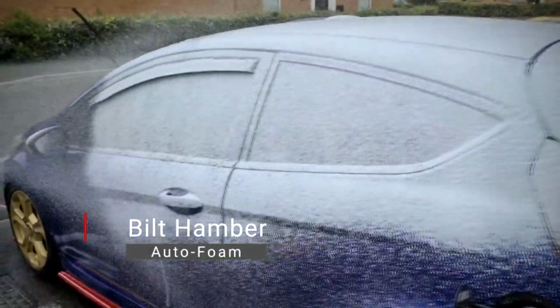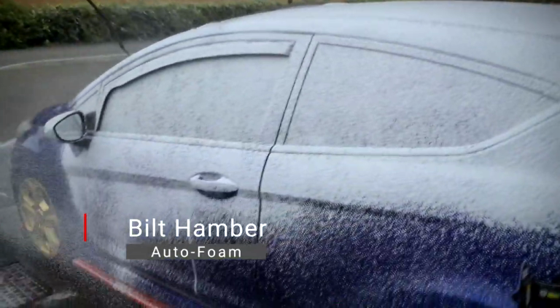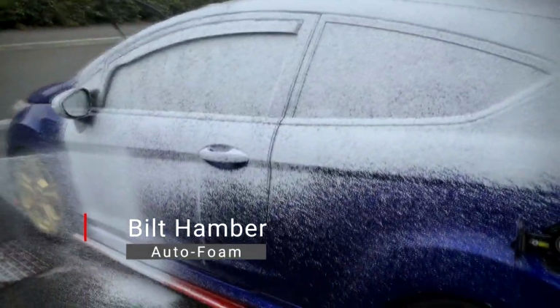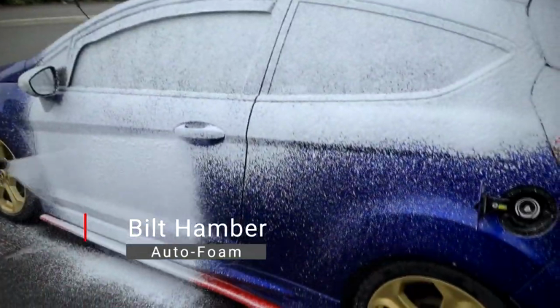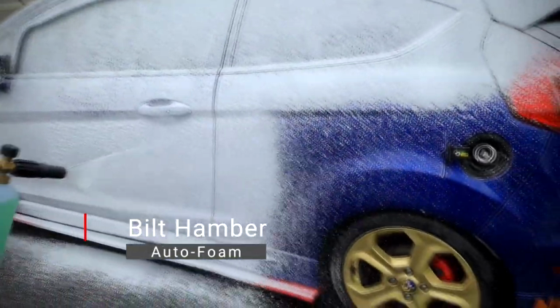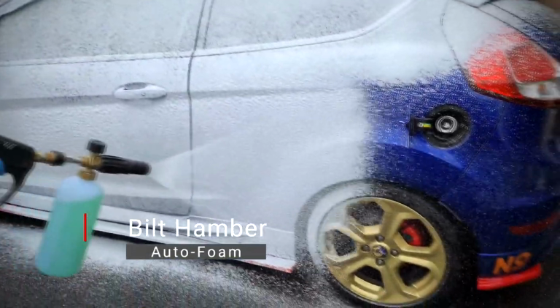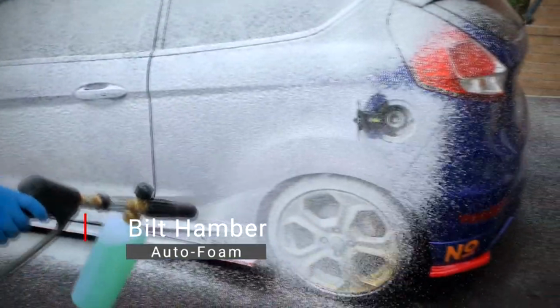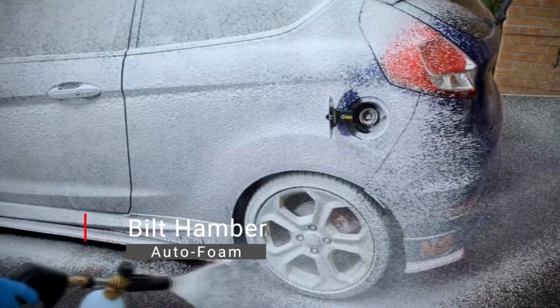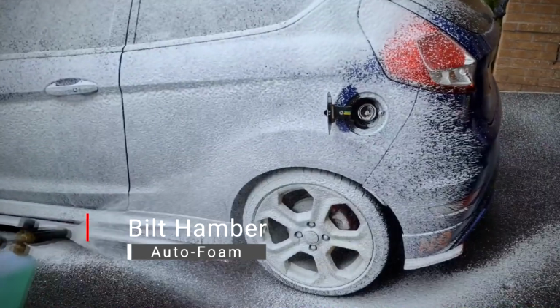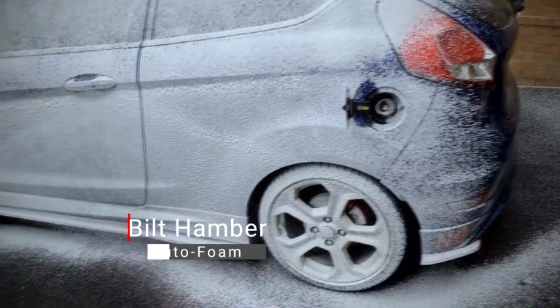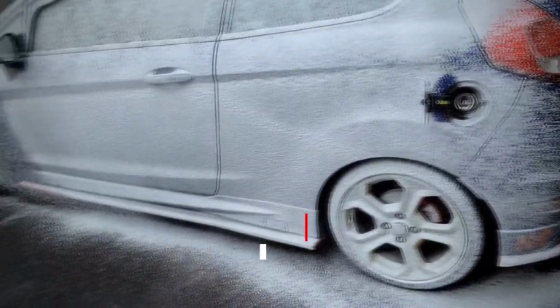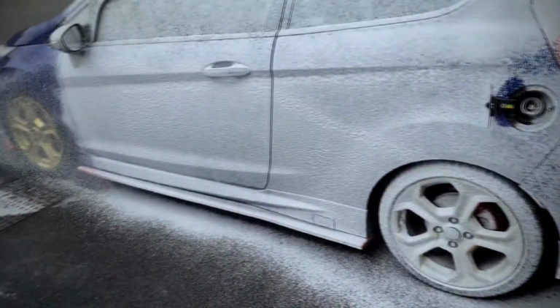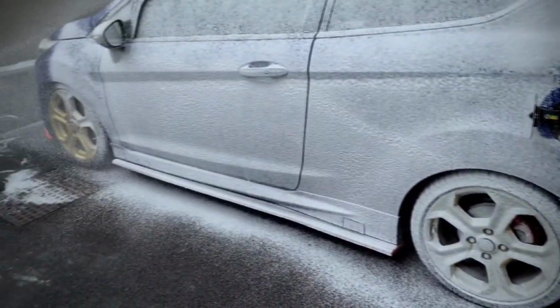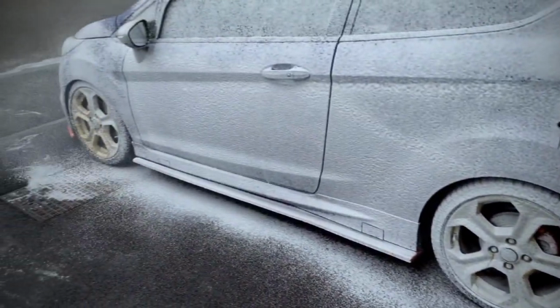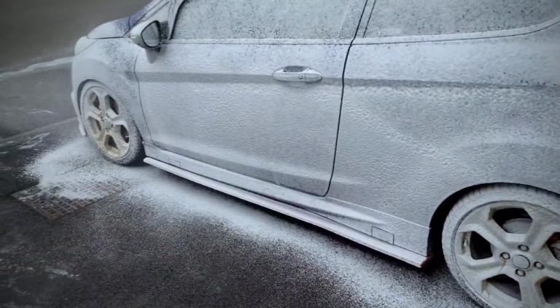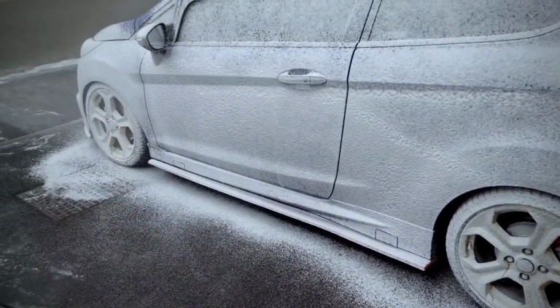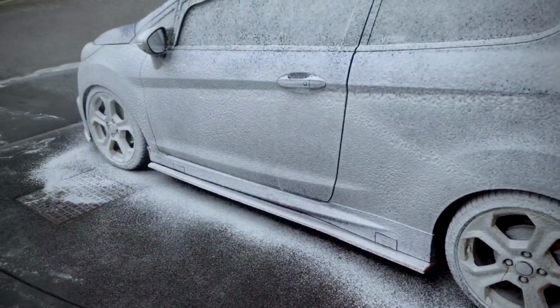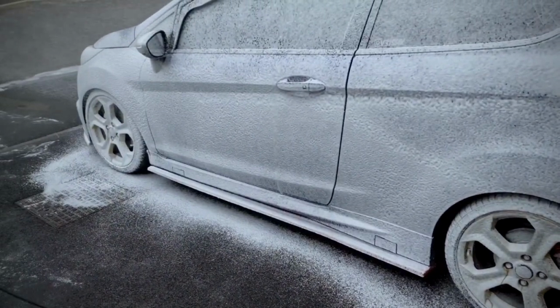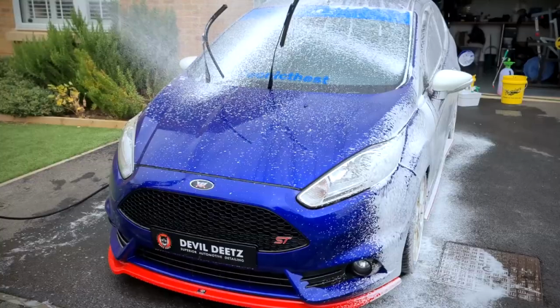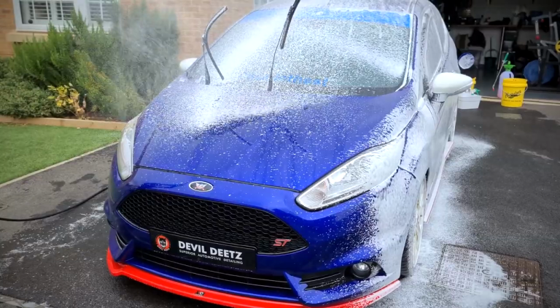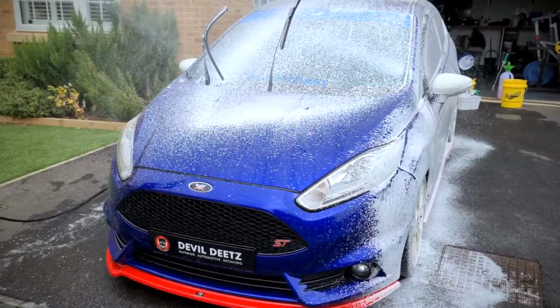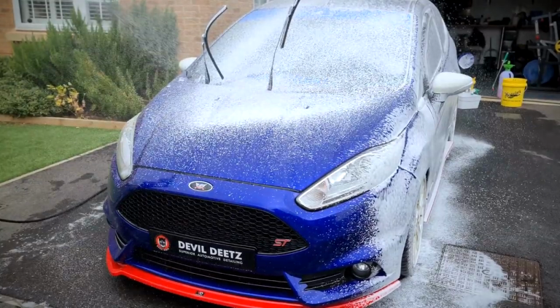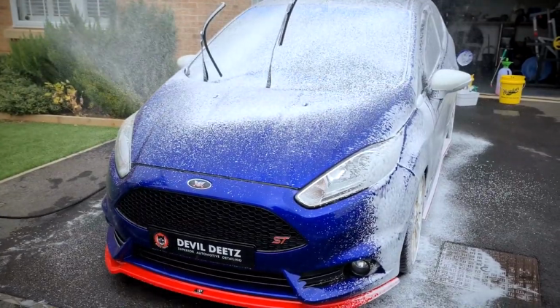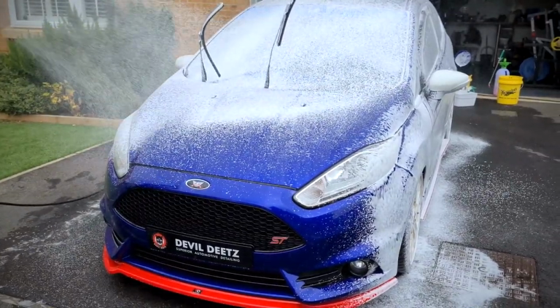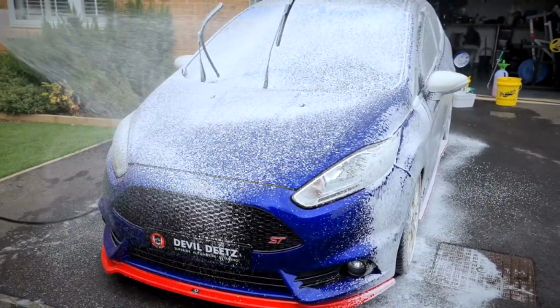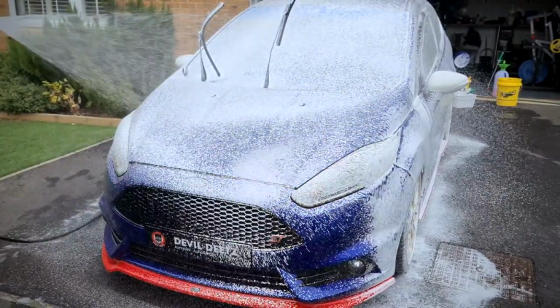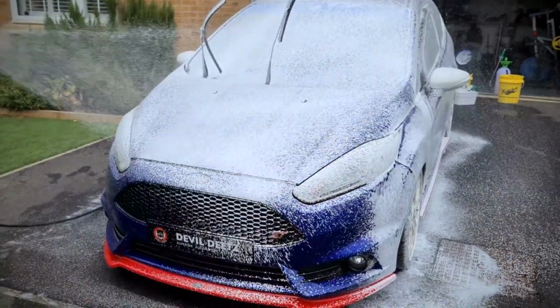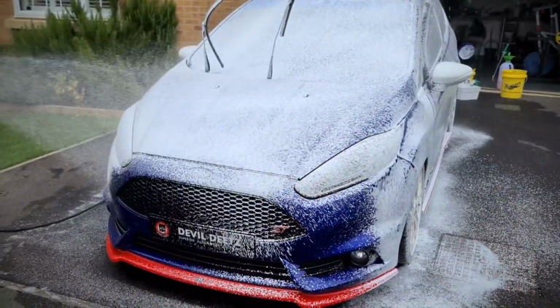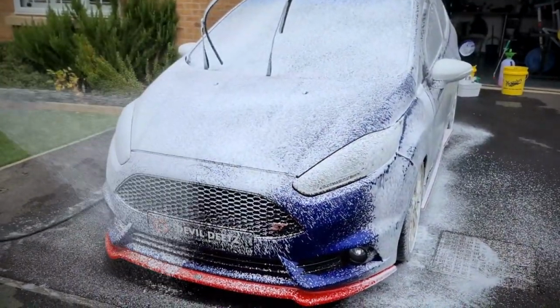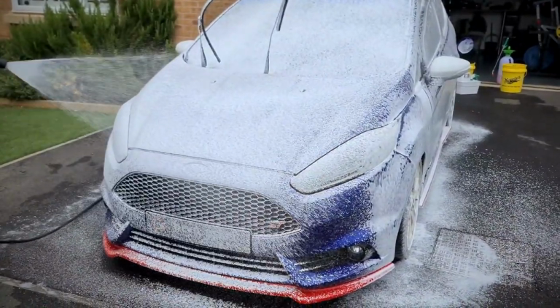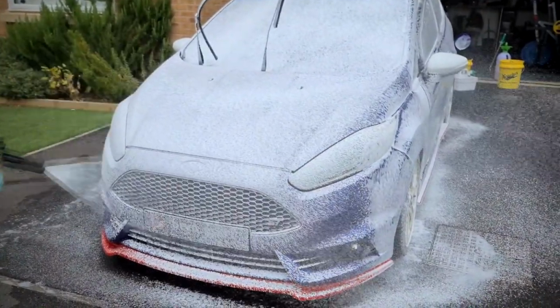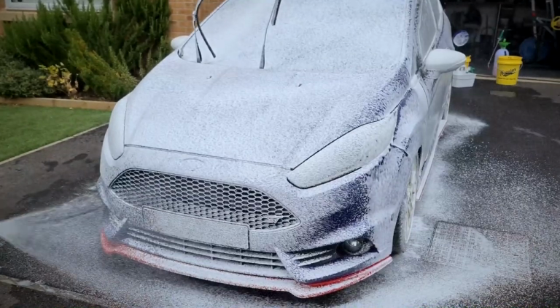This is another Bilt Hamber product simply called AutoFoam. We're applying this at 4% PIR or panel impact ratio and we're going to leave it to dwell on the panels for around 5 minutes.